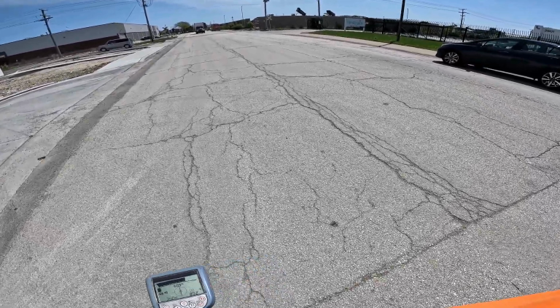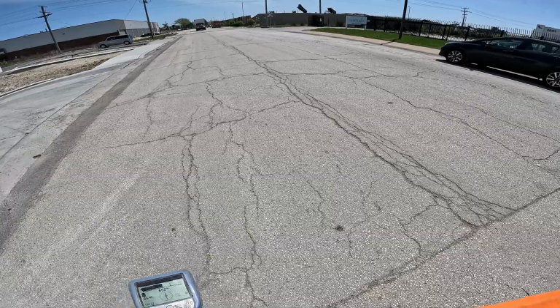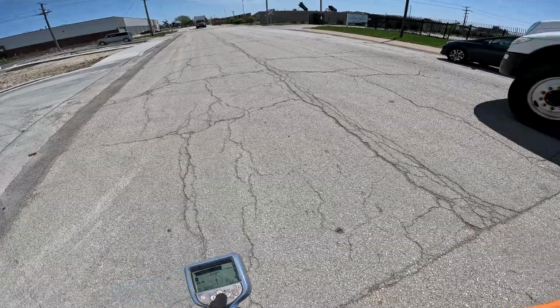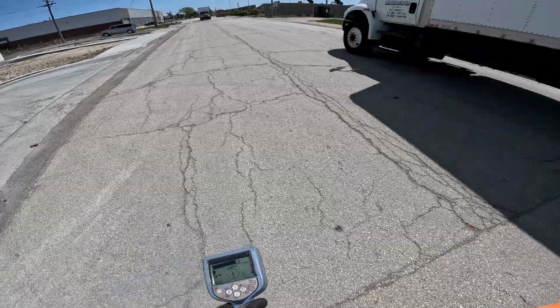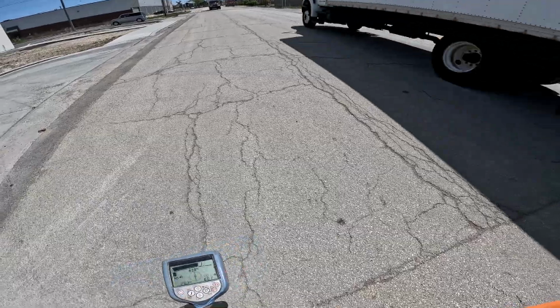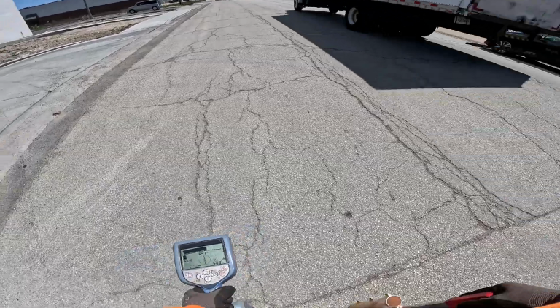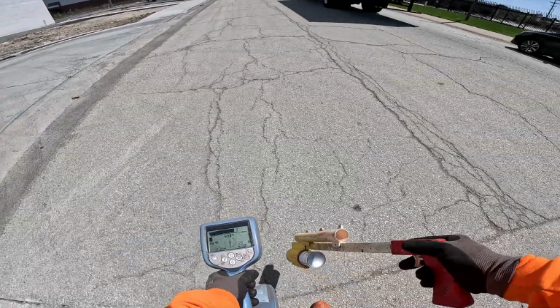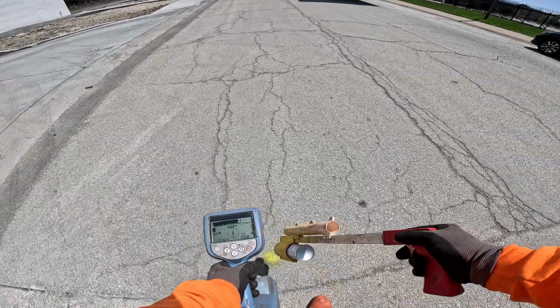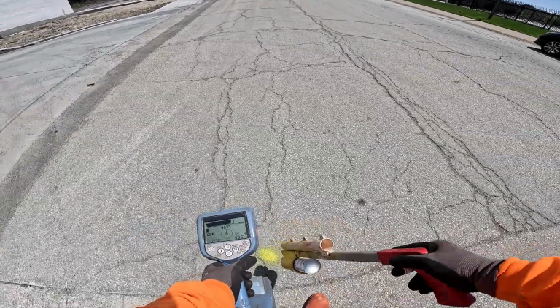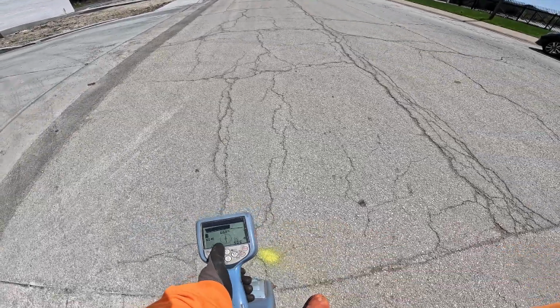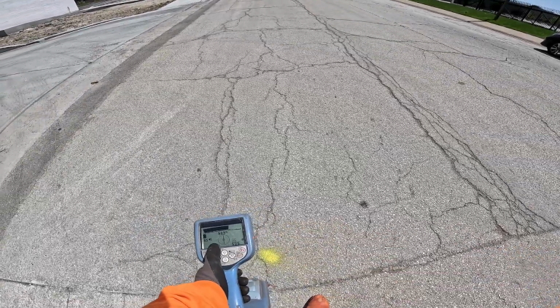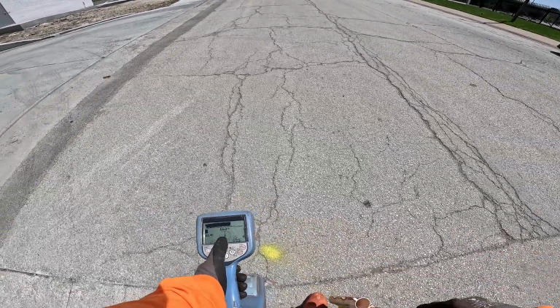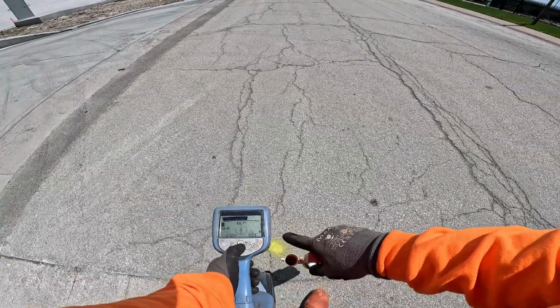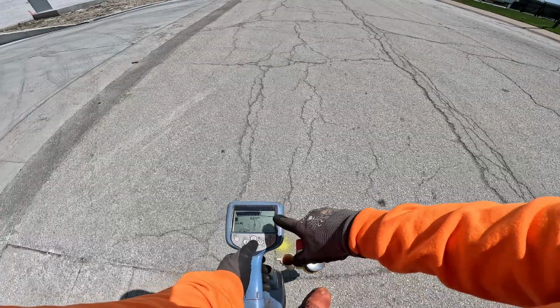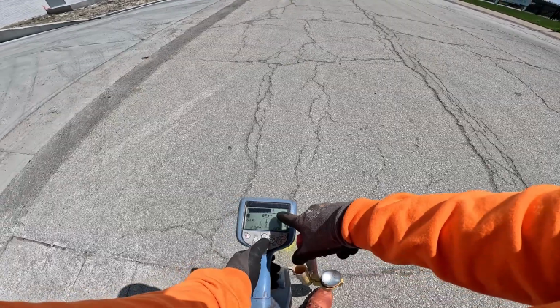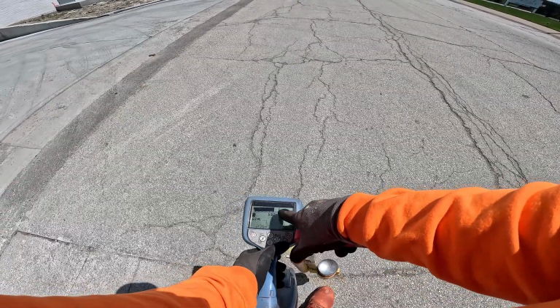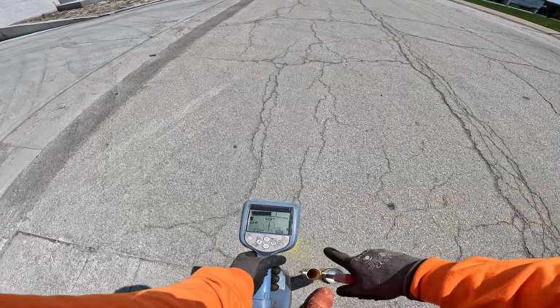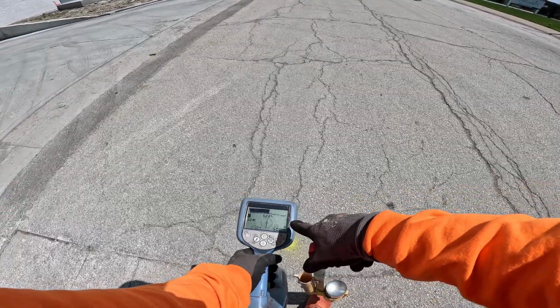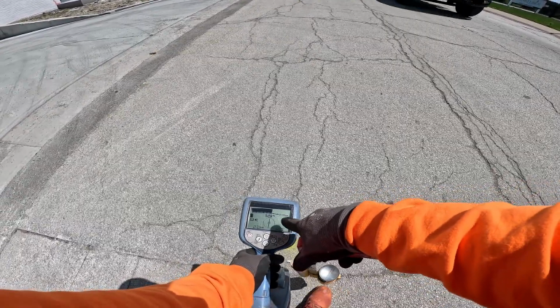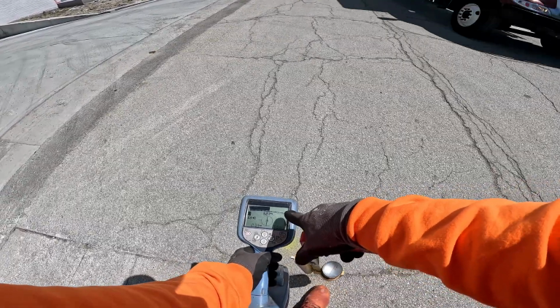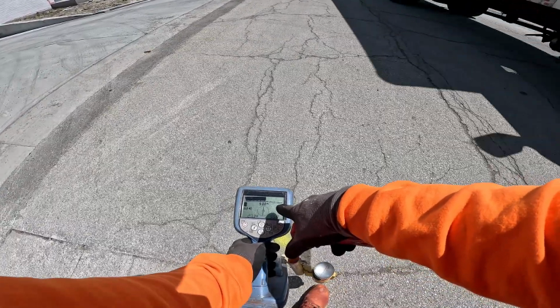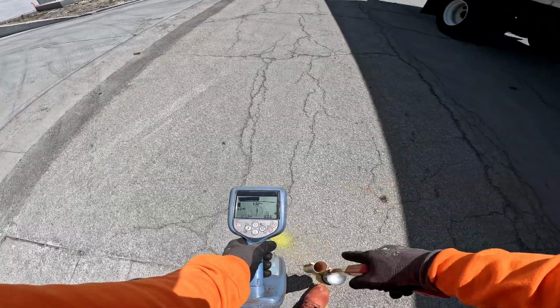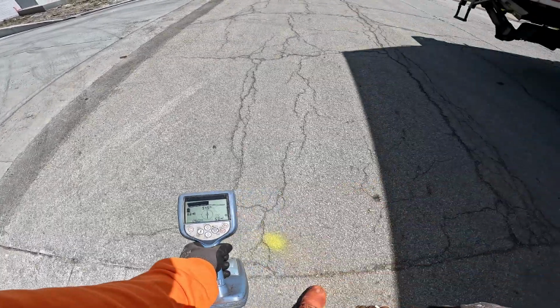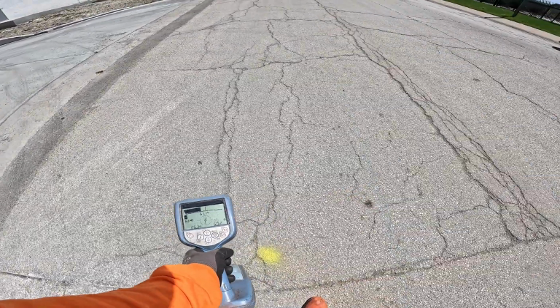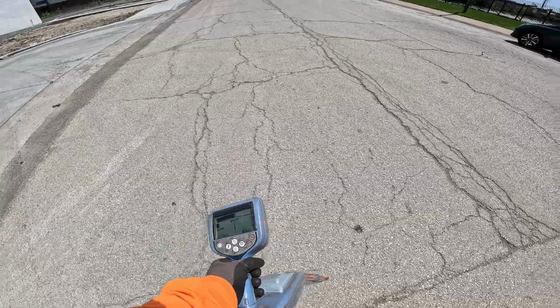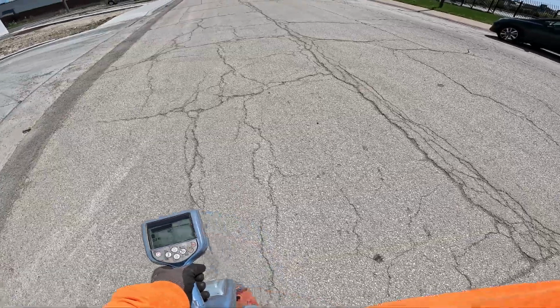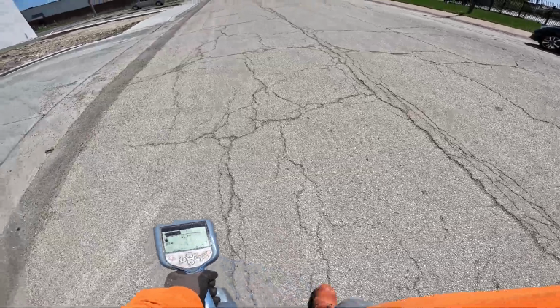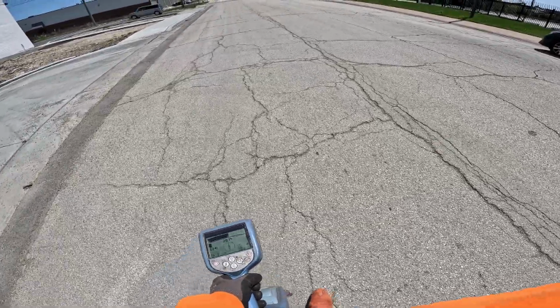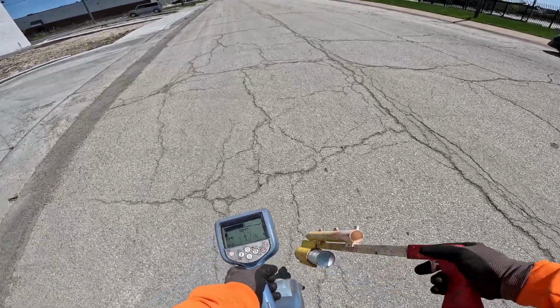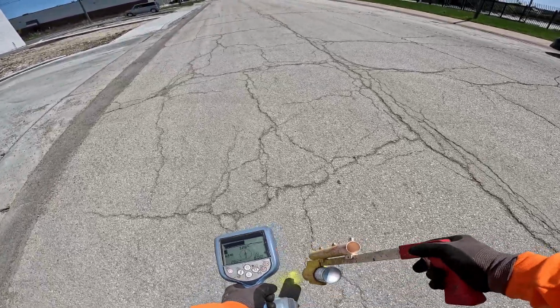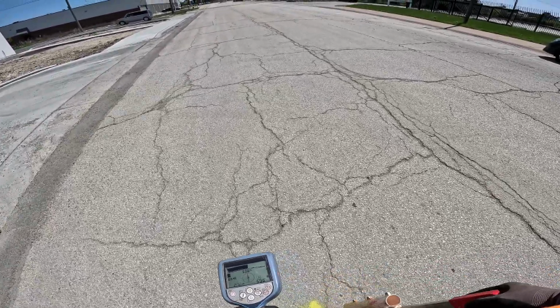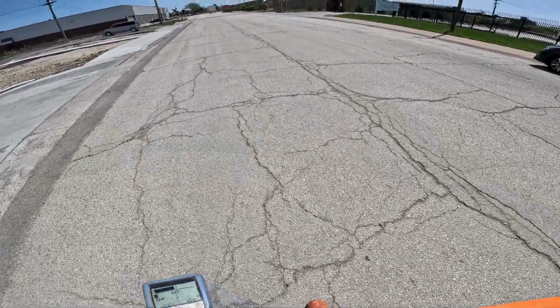Now I gotta push my percentage up to get my bar right in the middle — and you can see I'm back in the middle now. You always want to be in the middle on your receiver.